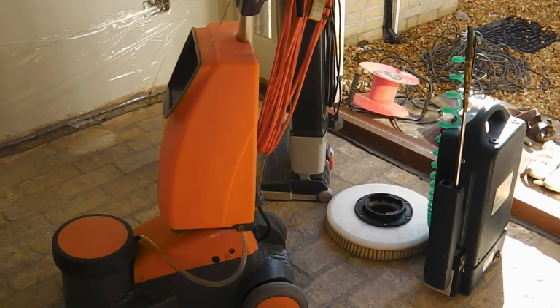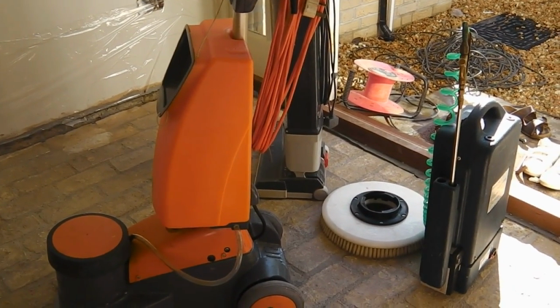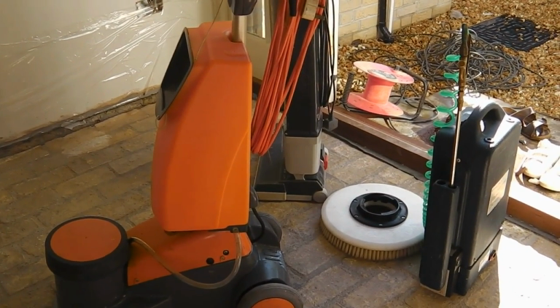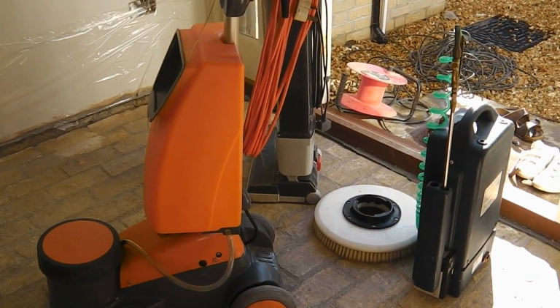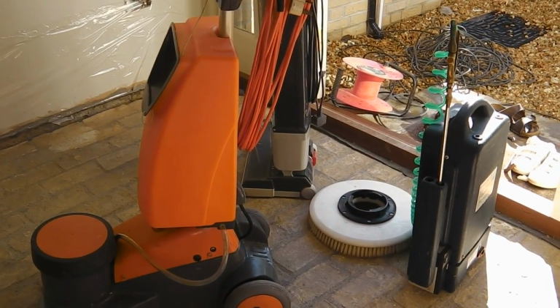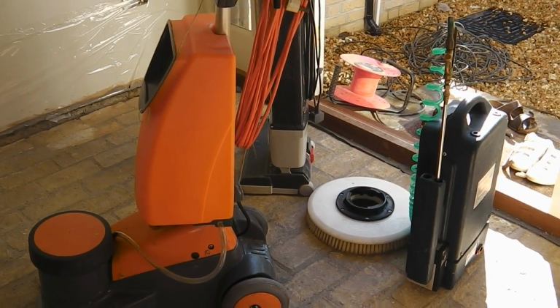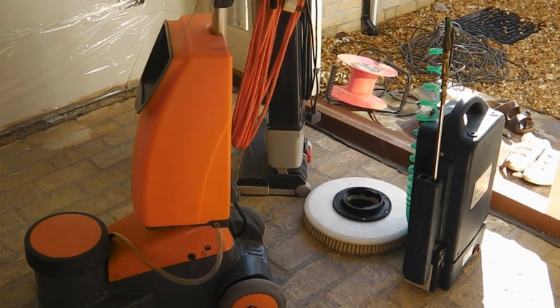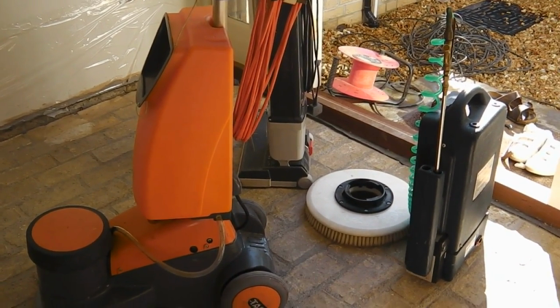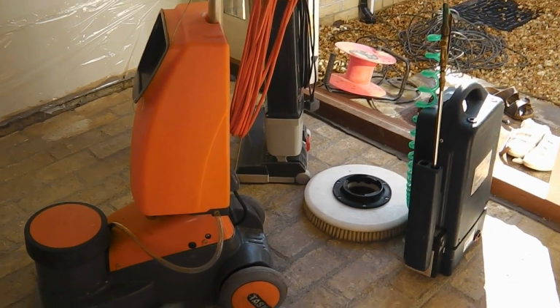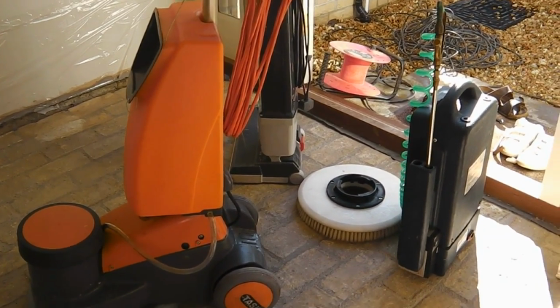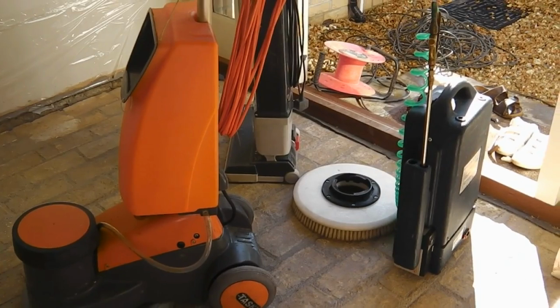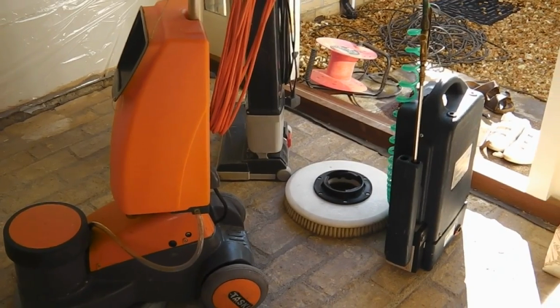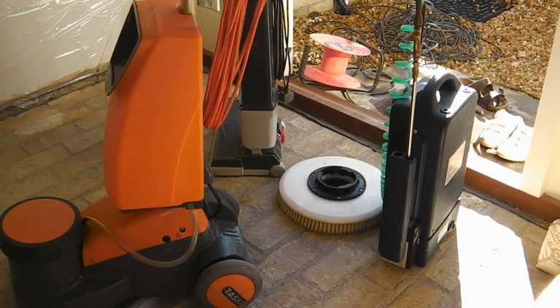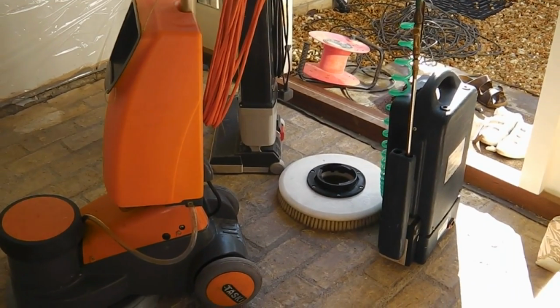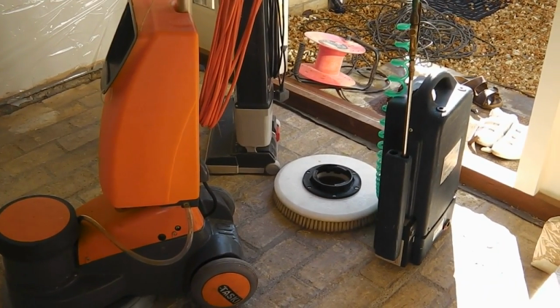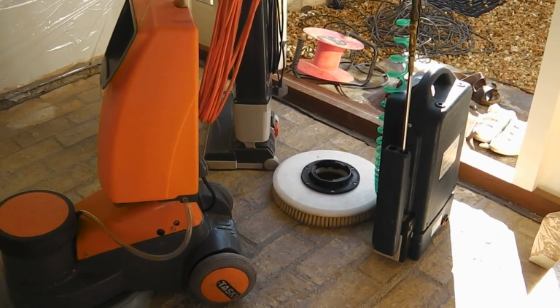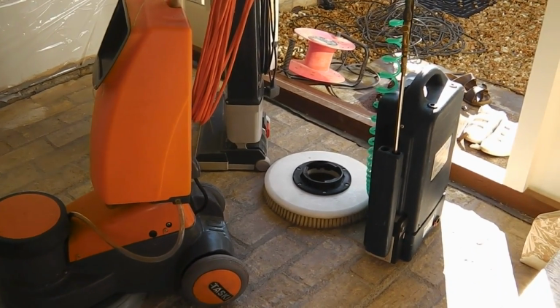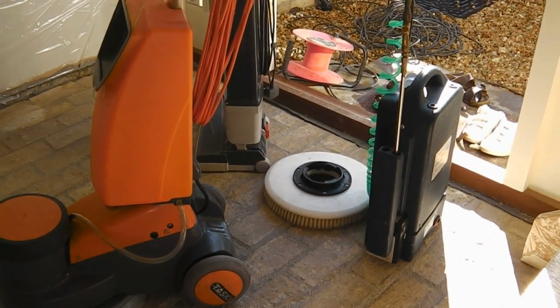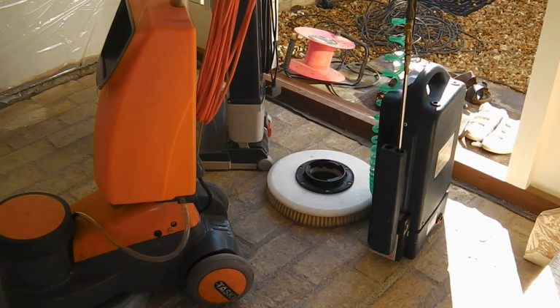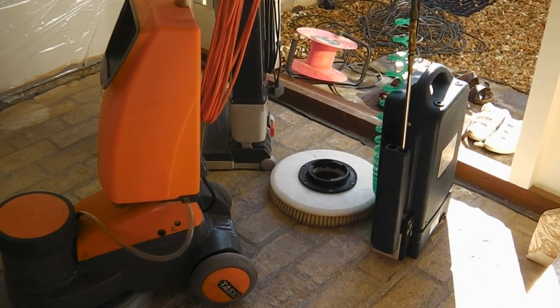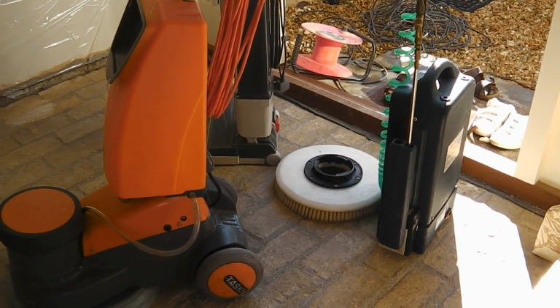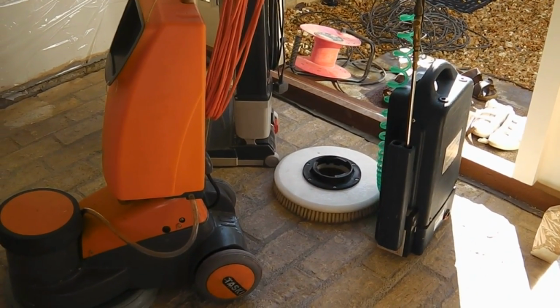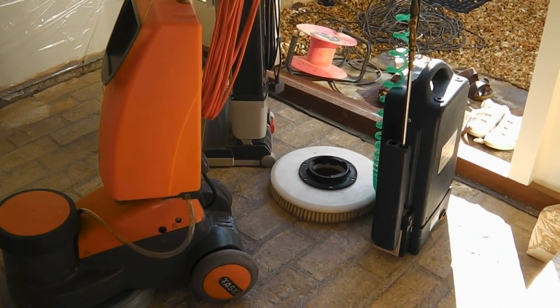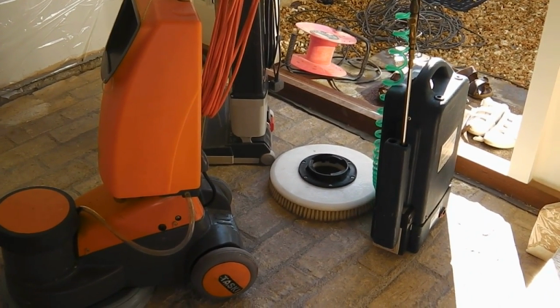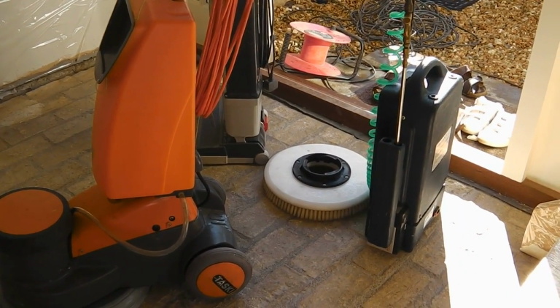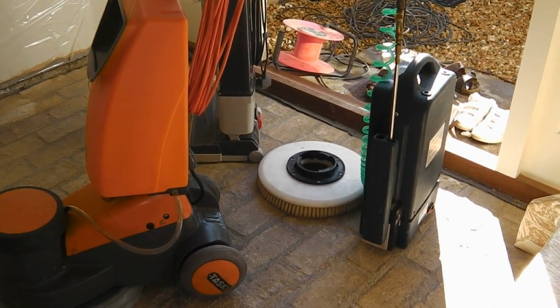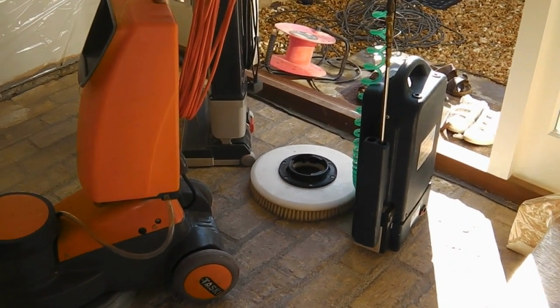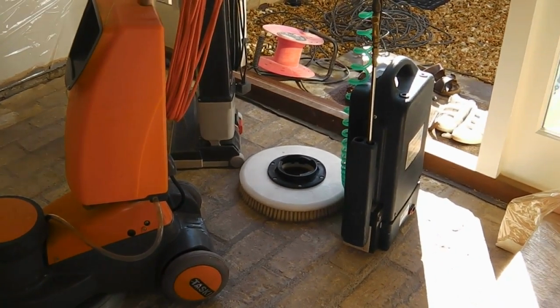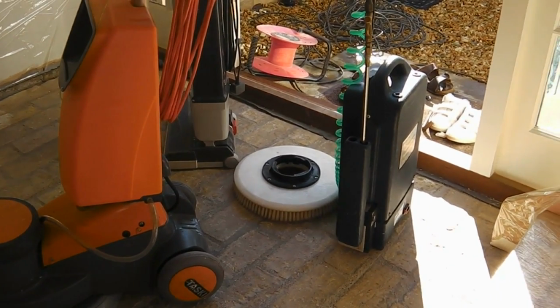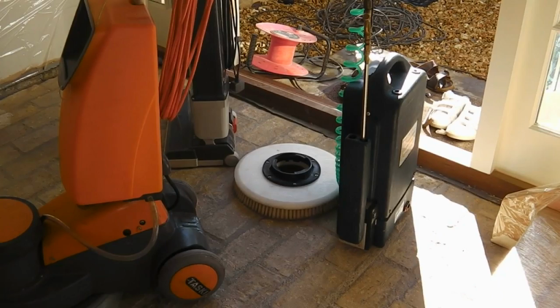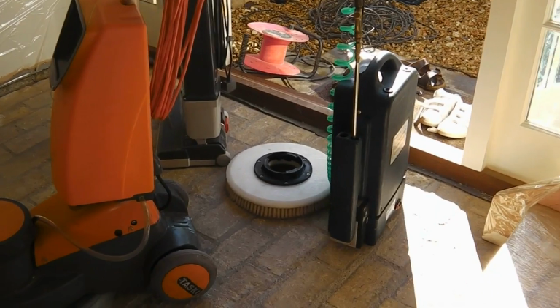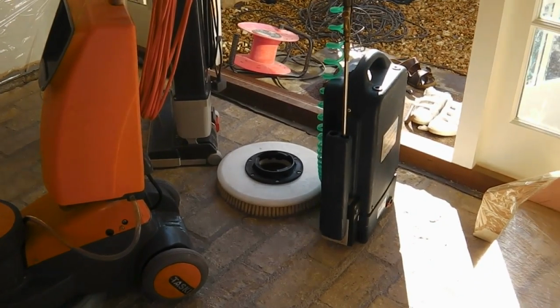And then we're going to scrub it with our machine and the brush — more power. So the next stage is to spray it all over with the detergent cleaner.